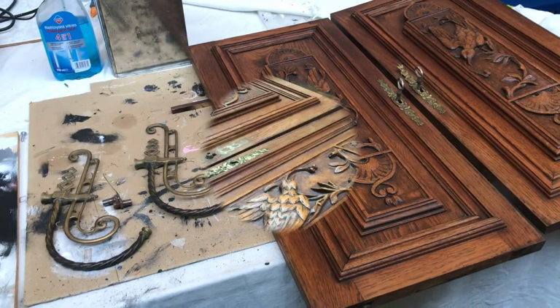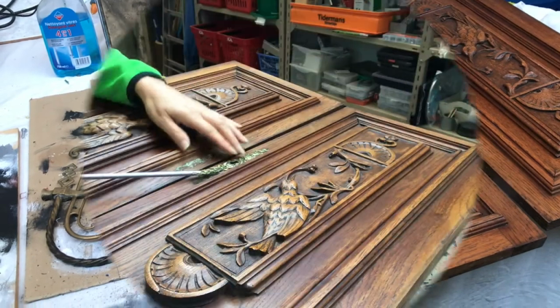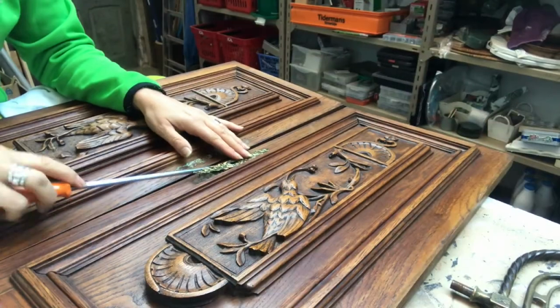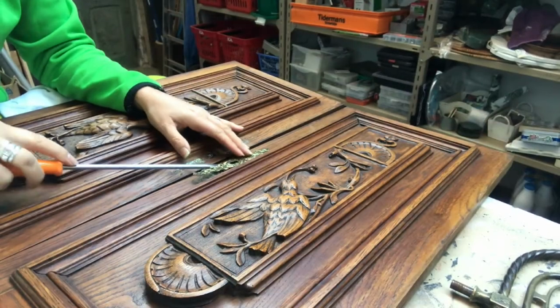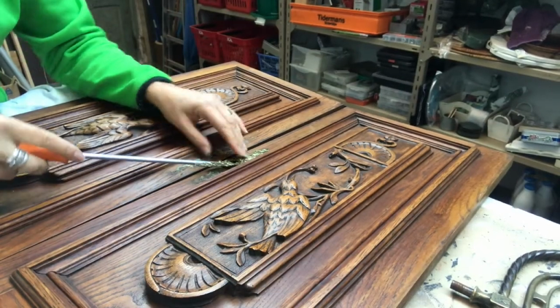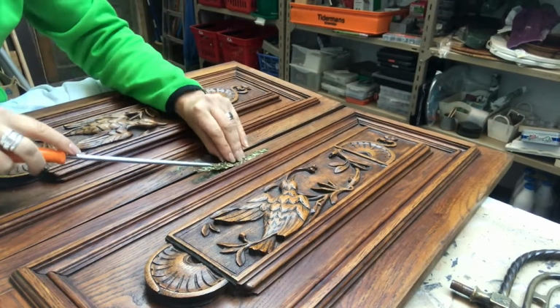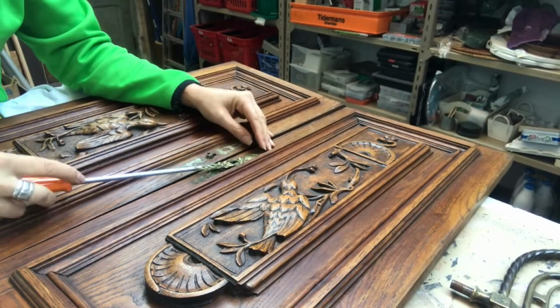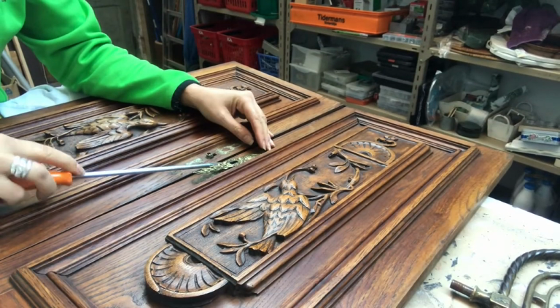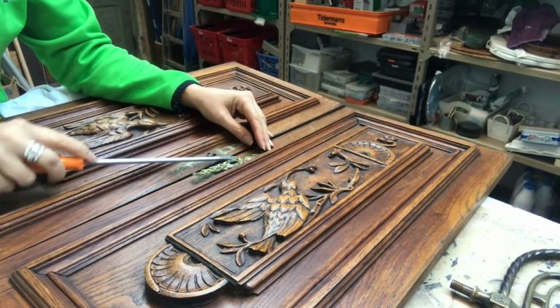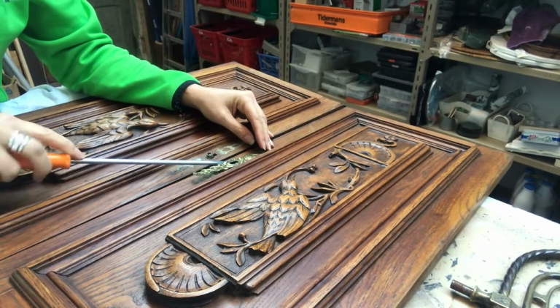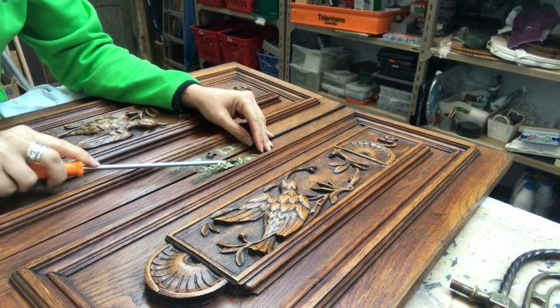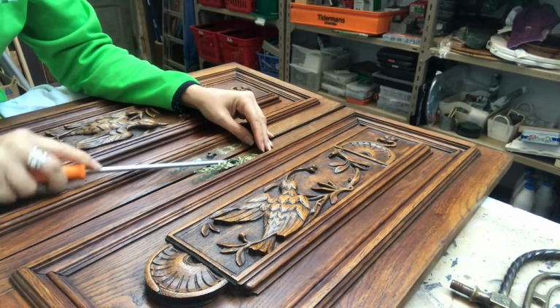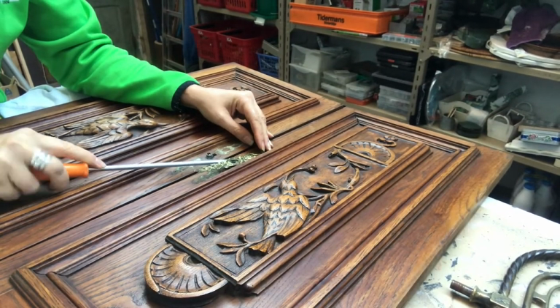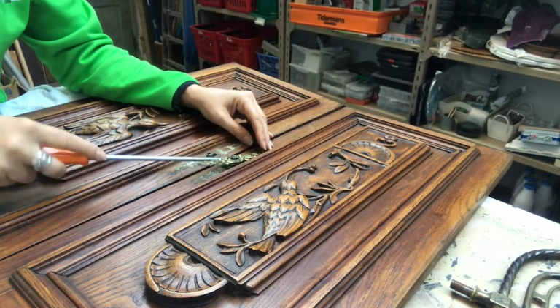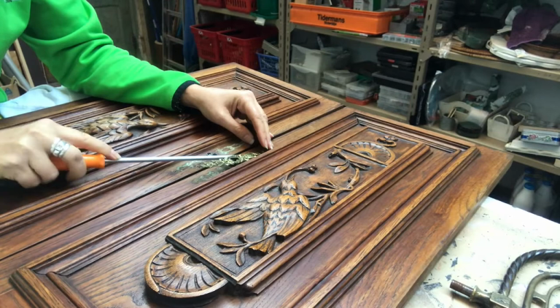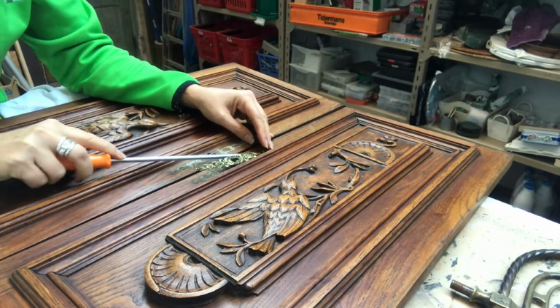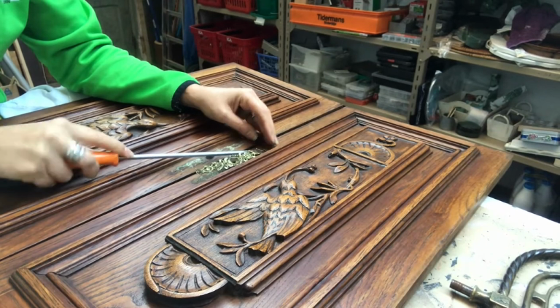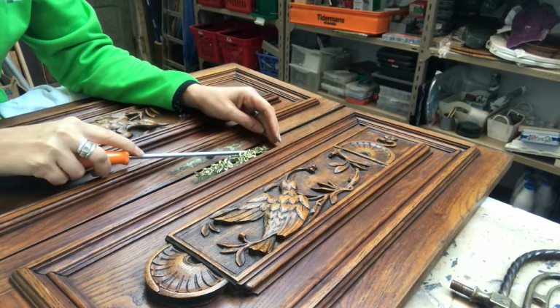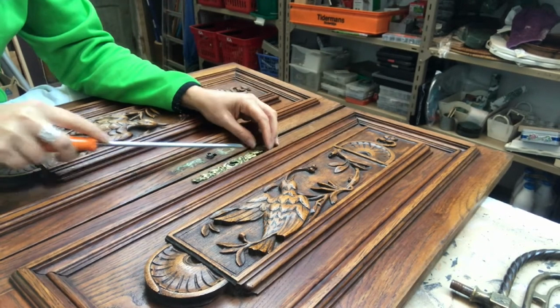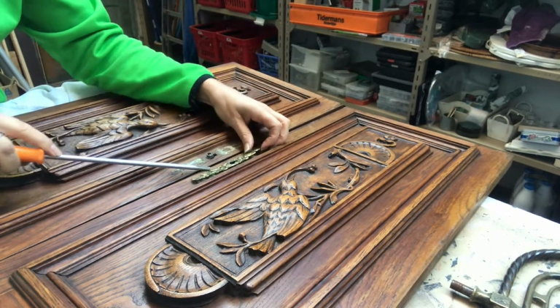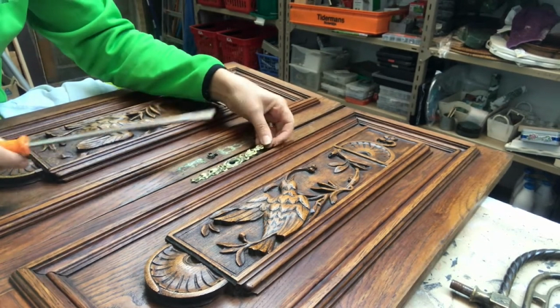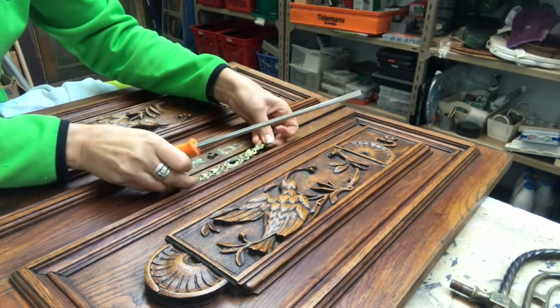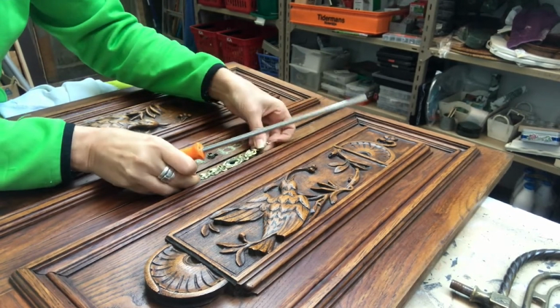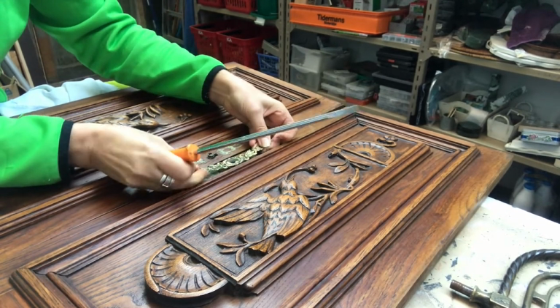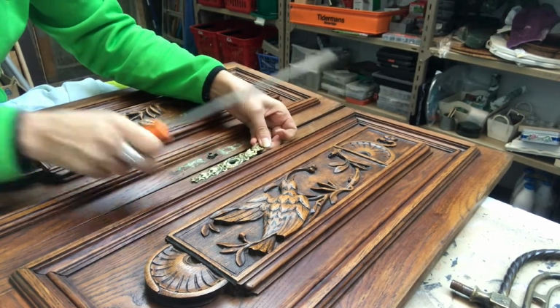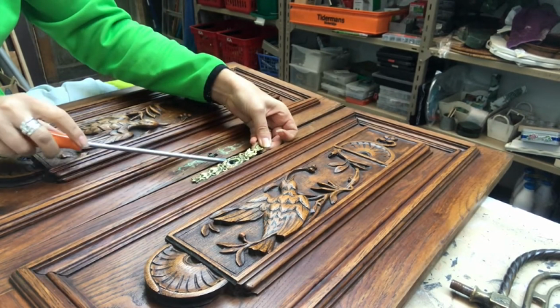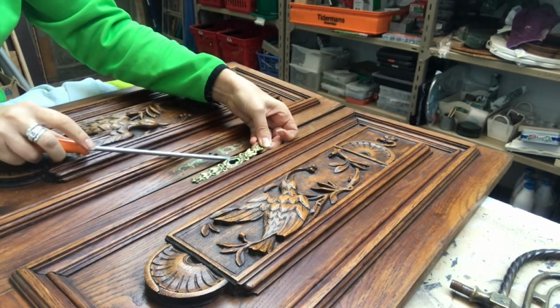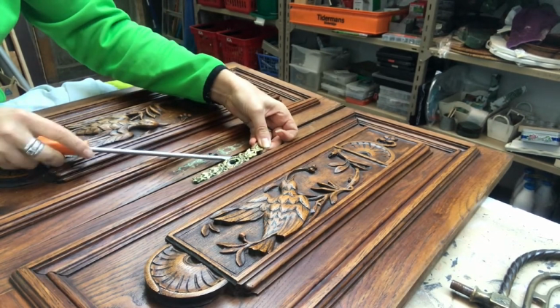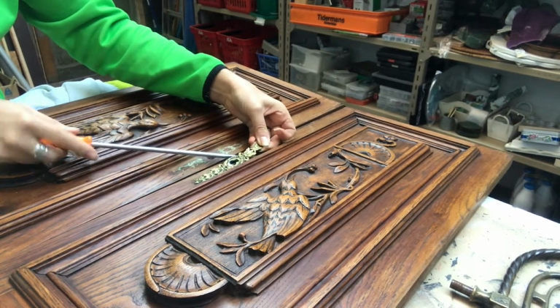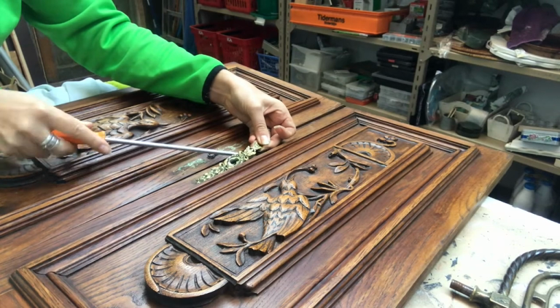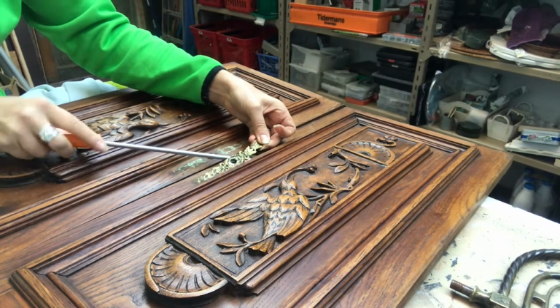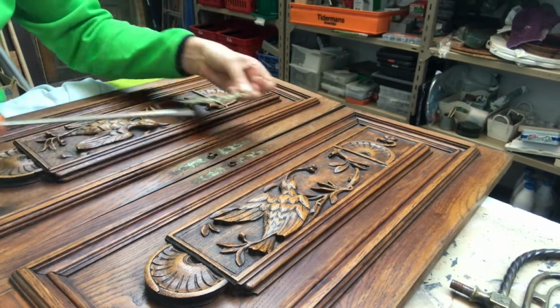Starting off with removing the hardware, and I'm very careful because I want to keep them and use them for this project.